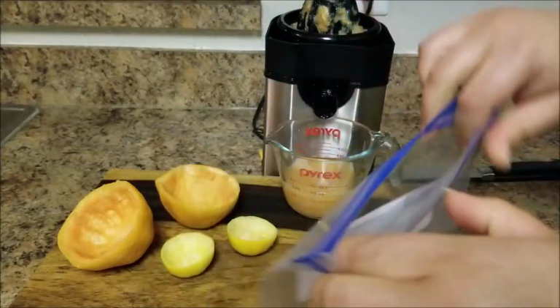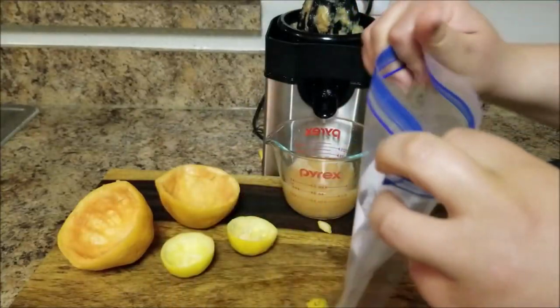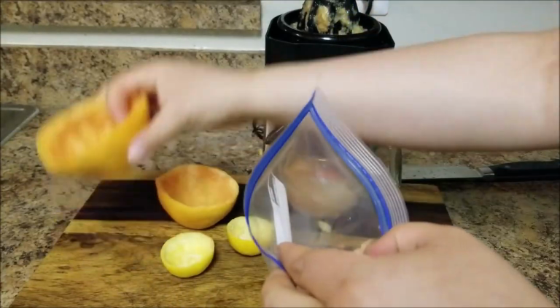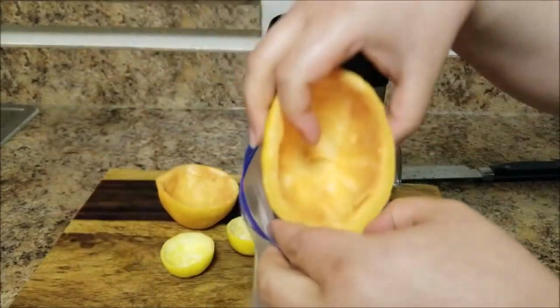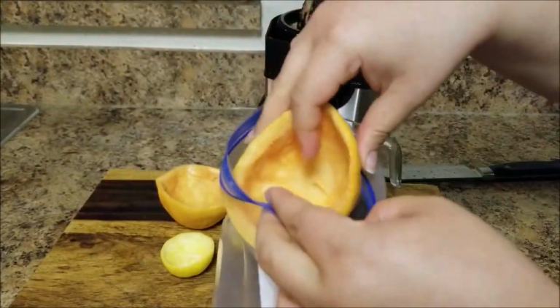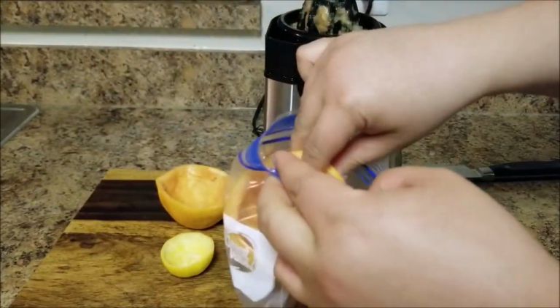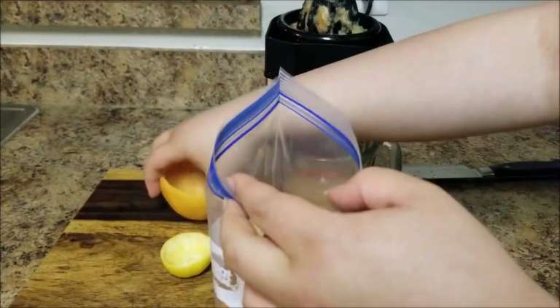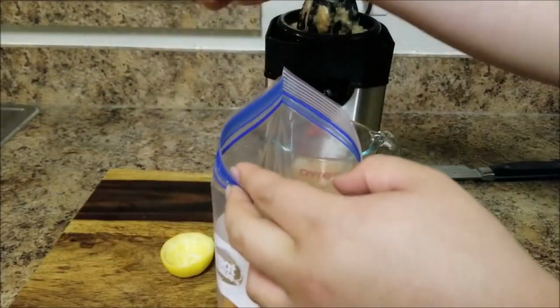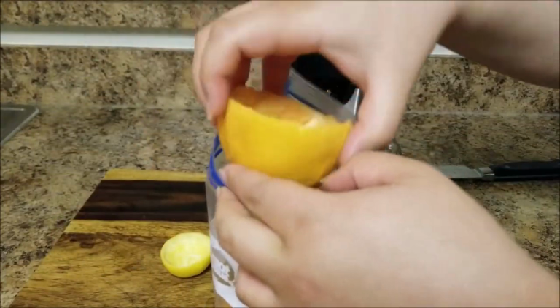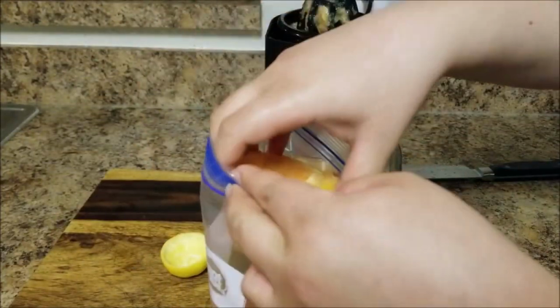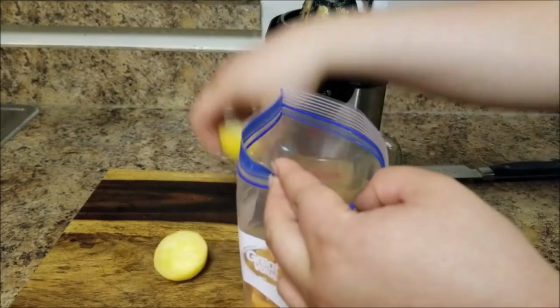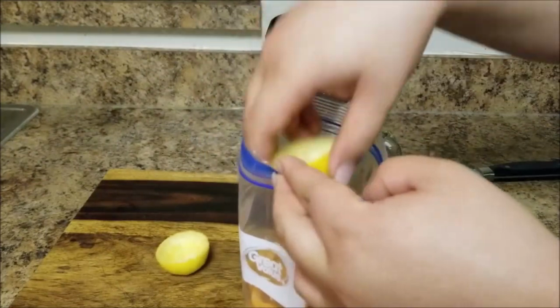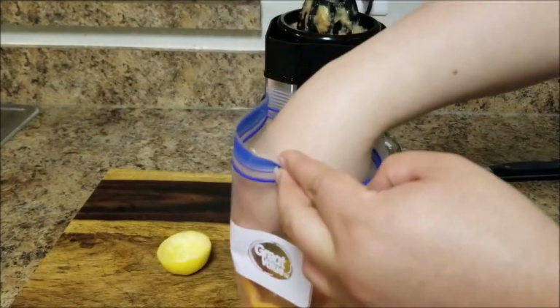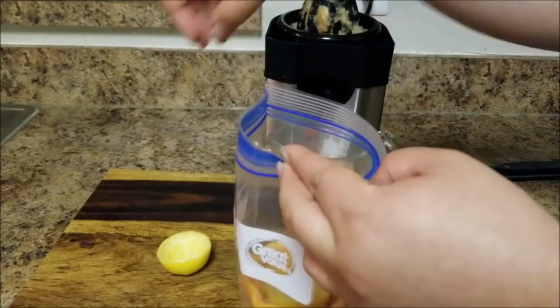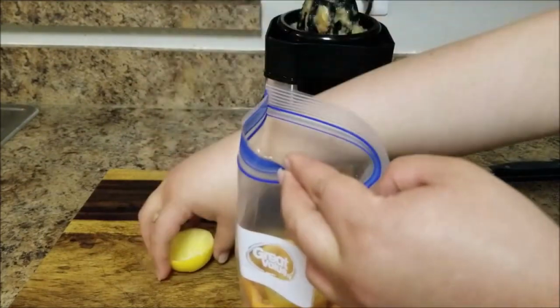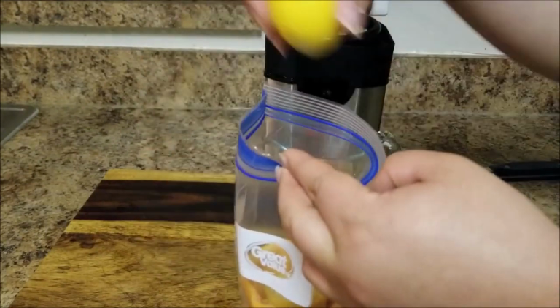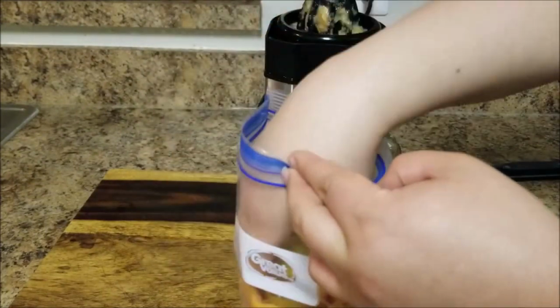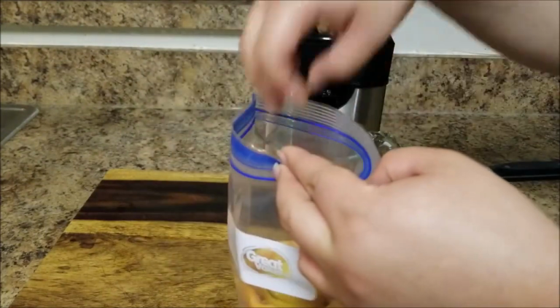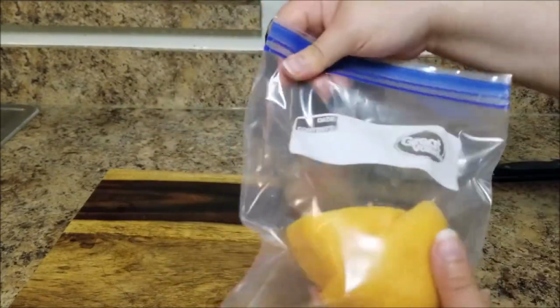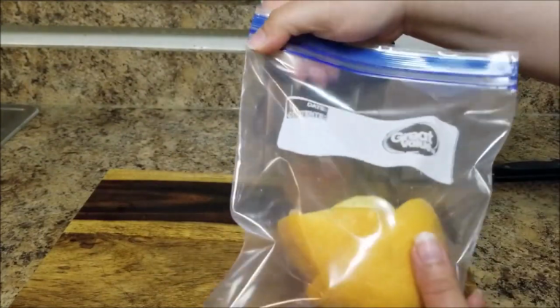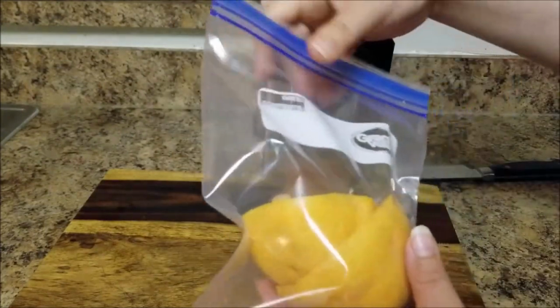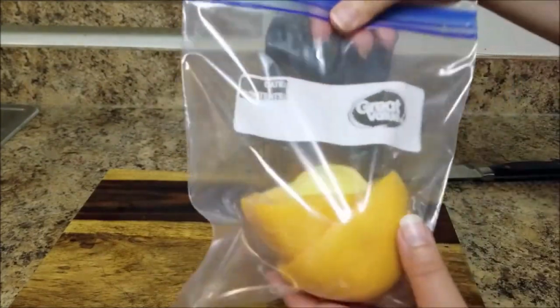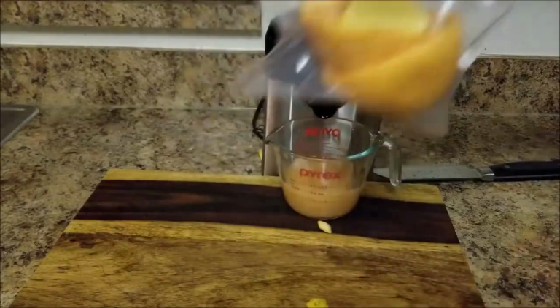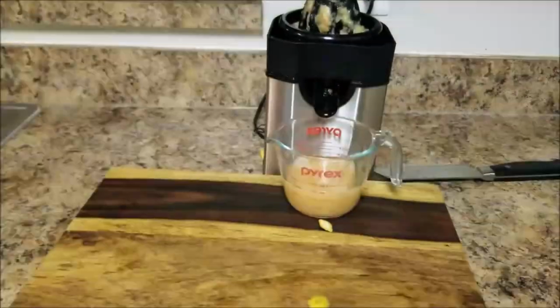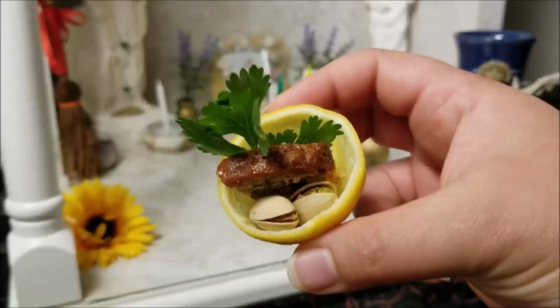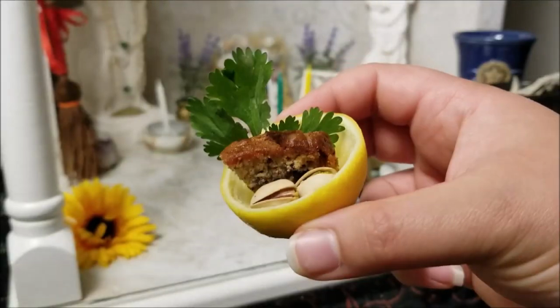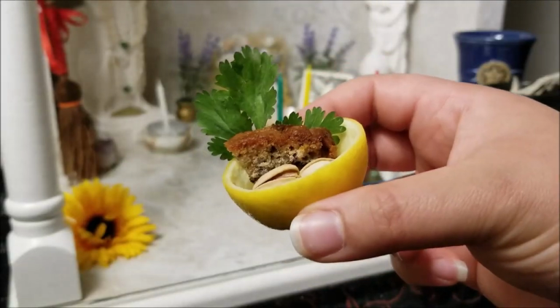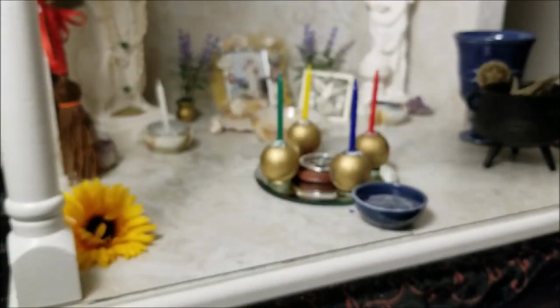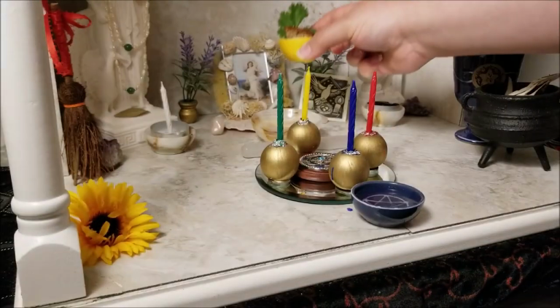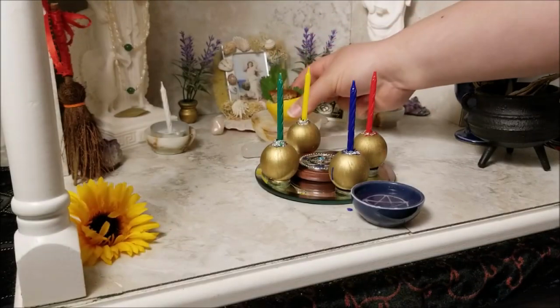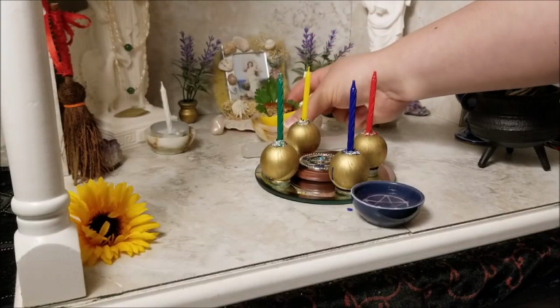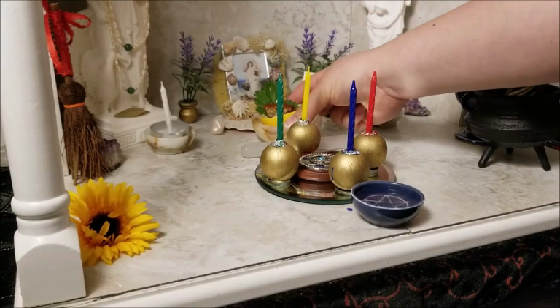This juice blend is a potent combo in spell work if you're looking to open the heart, bring about optimism, or get a burst of creative energy. Snag some of the lemon juice separately if you're looking to rid a negative influence. Store the rinds in a freezer-safe zip-lock bag.